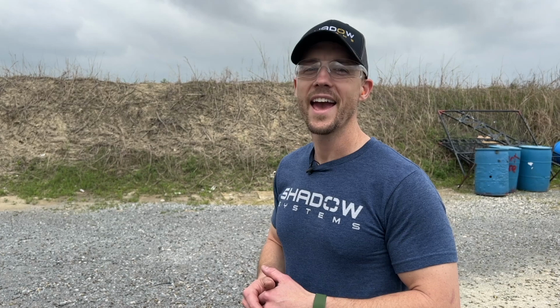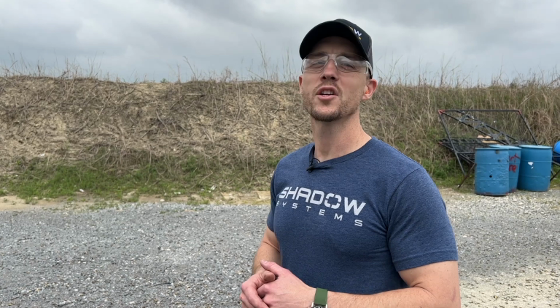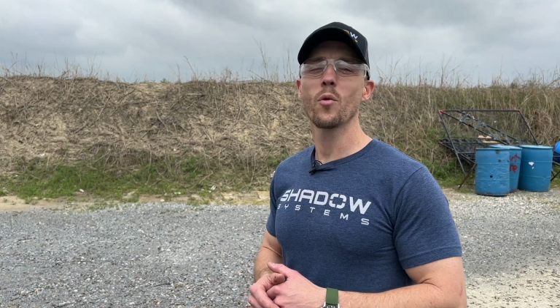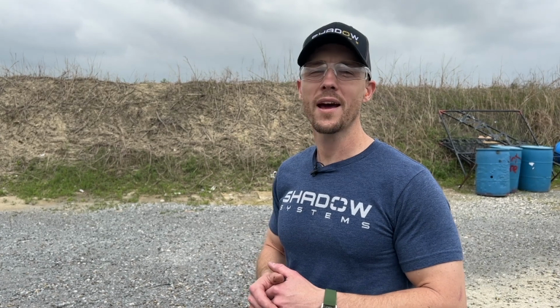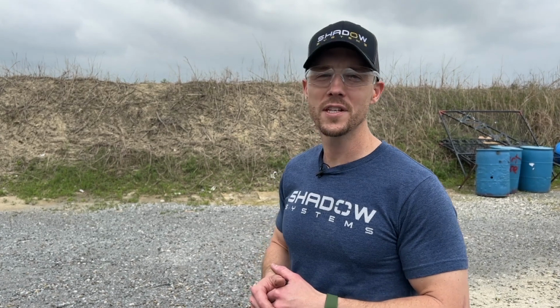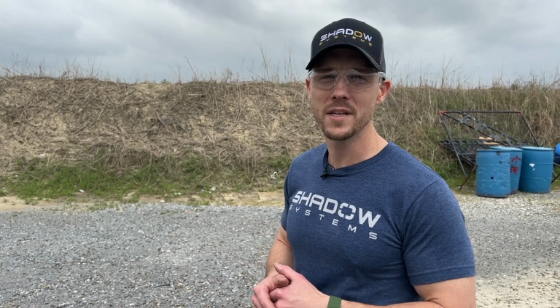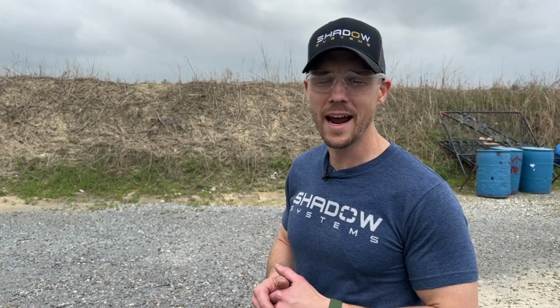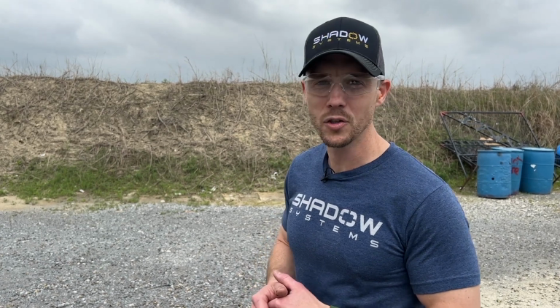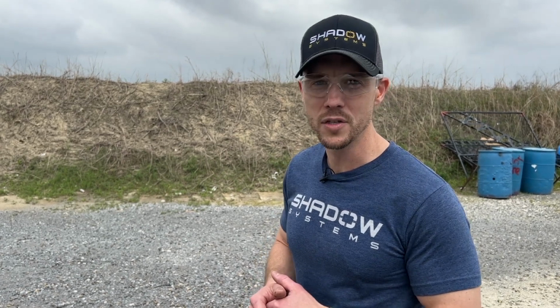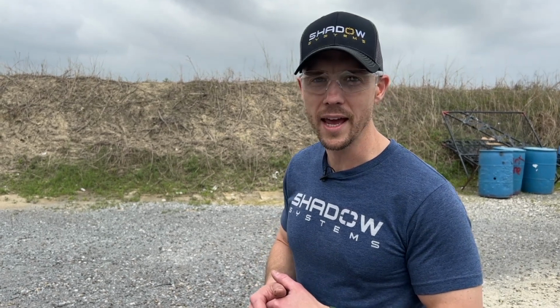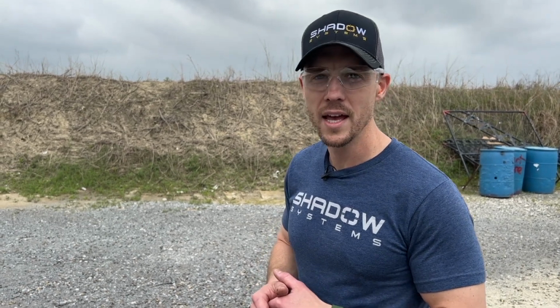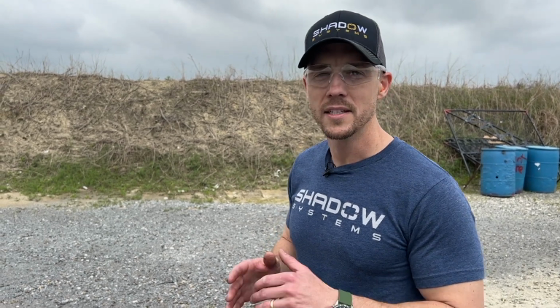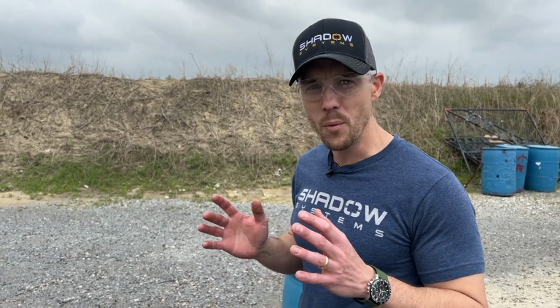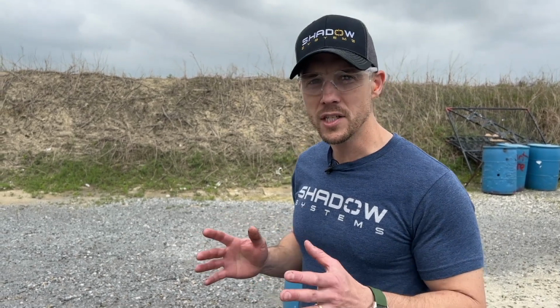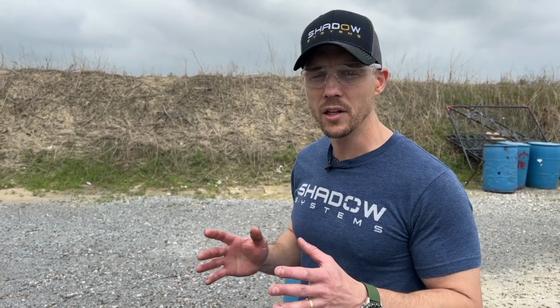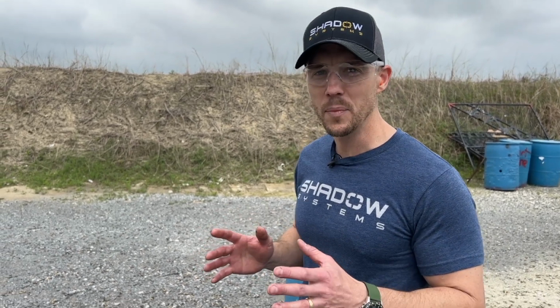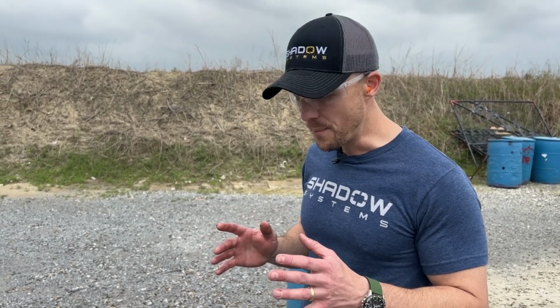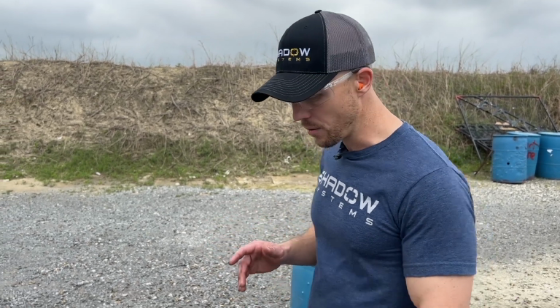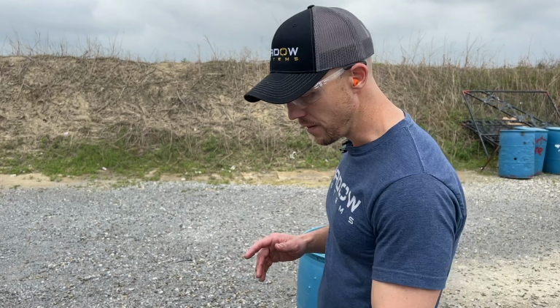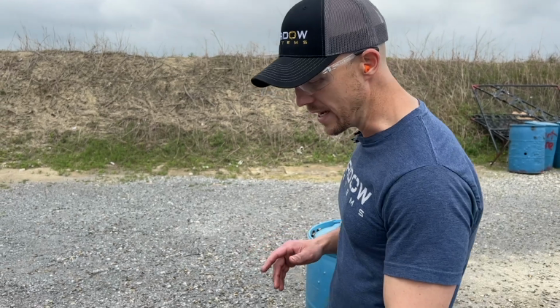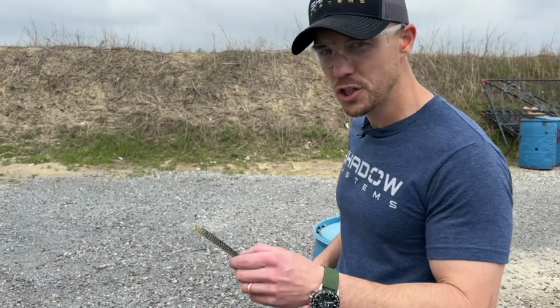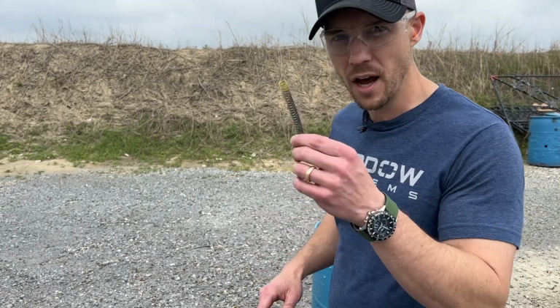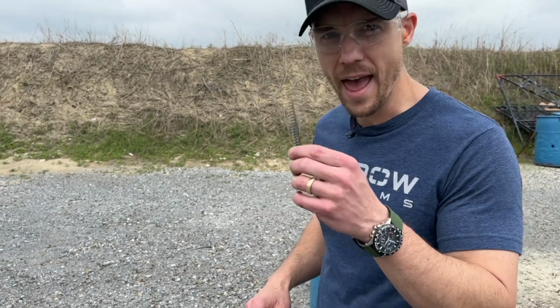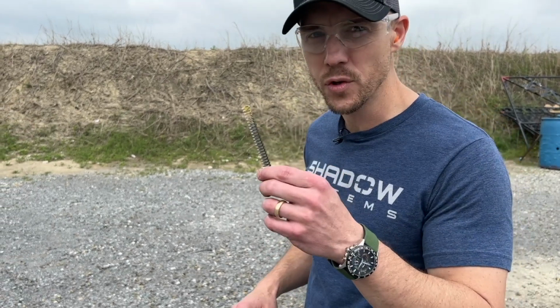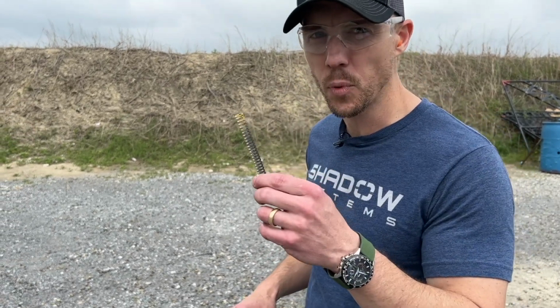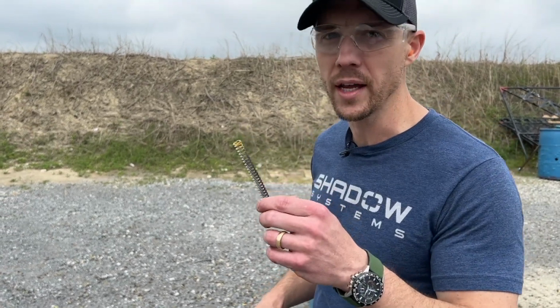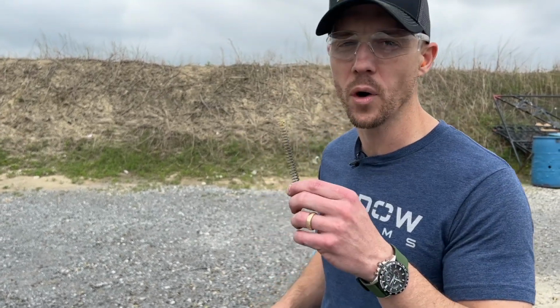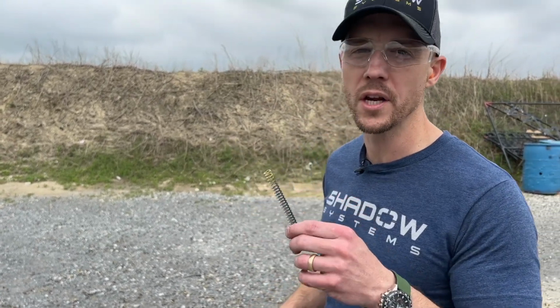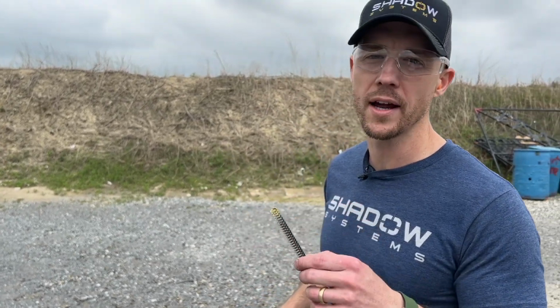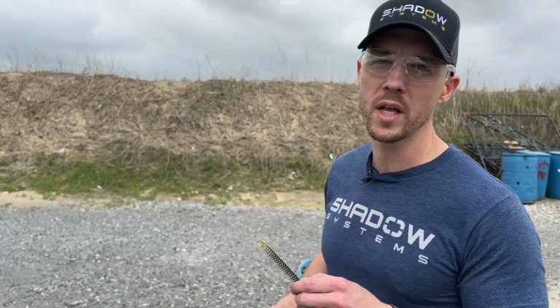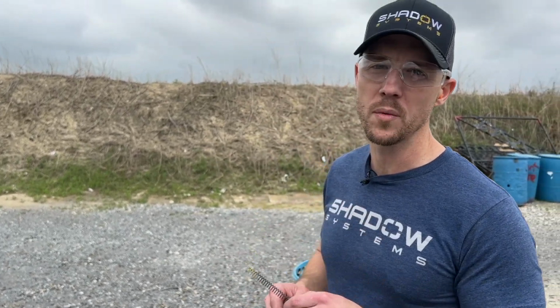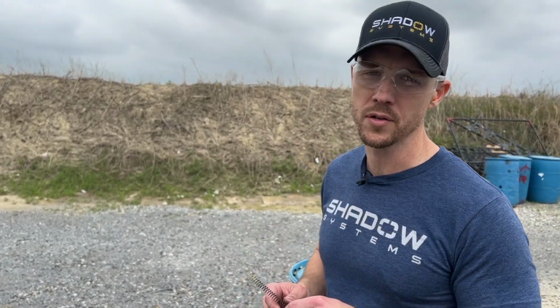Hey guys, Trevor with Shadow Systems. It's Technical Tuesday. Today we're going to talk a little bit about the addition of an extra spring to our DR920P pistols.